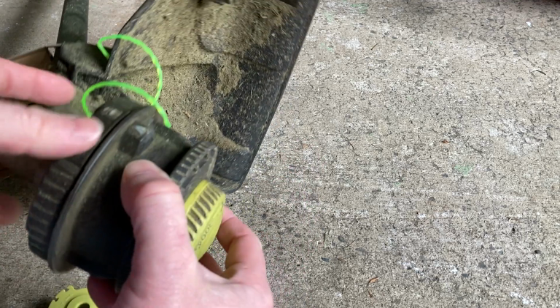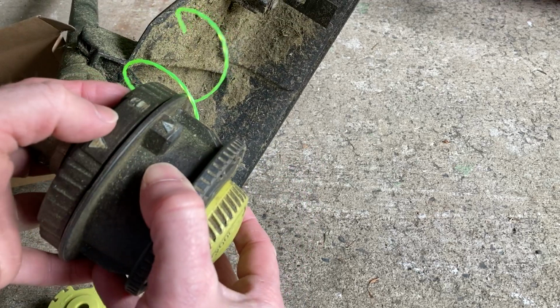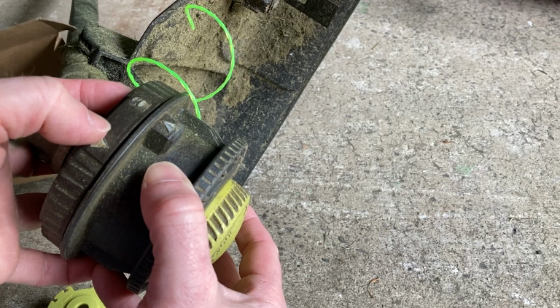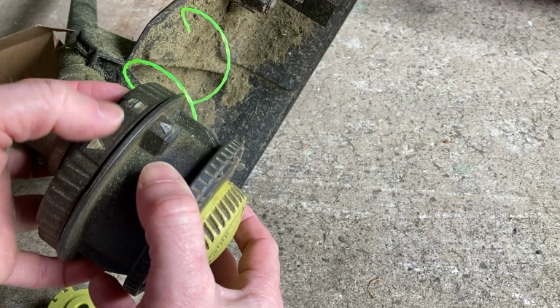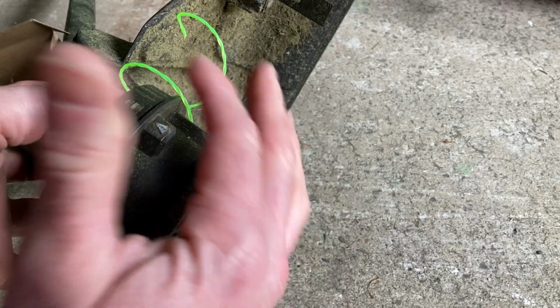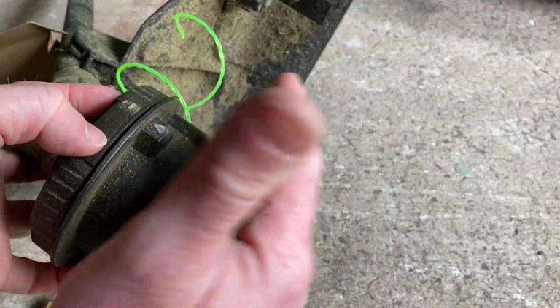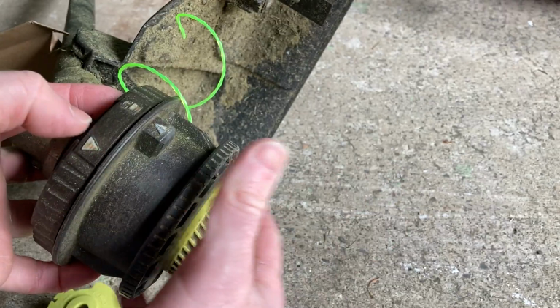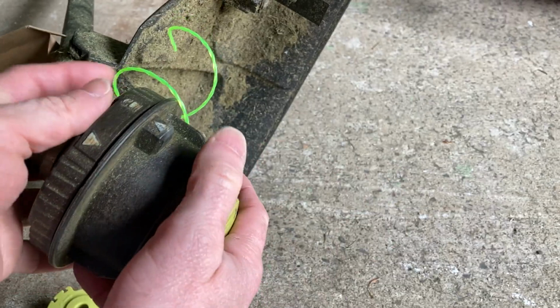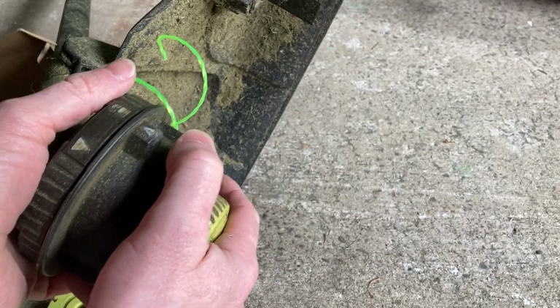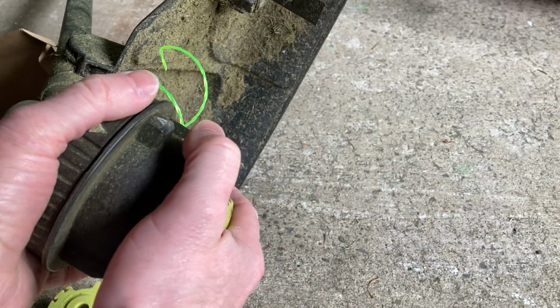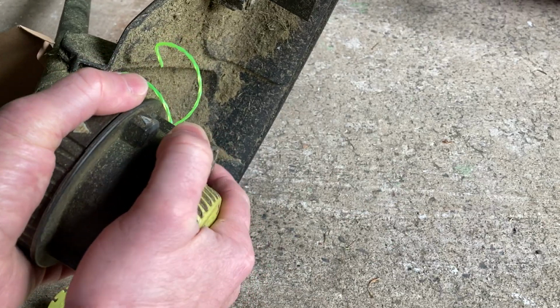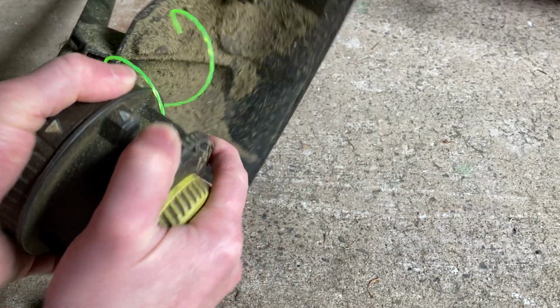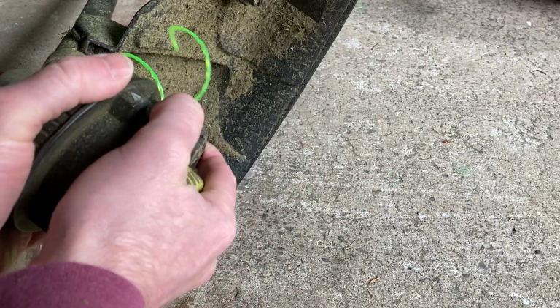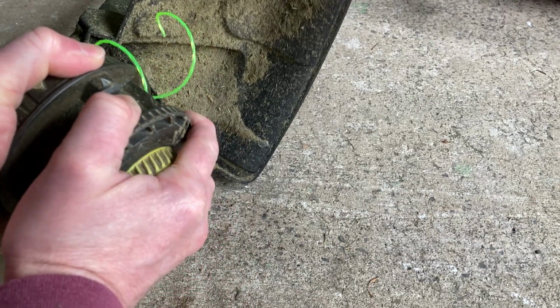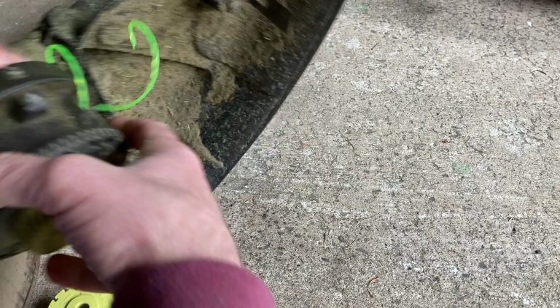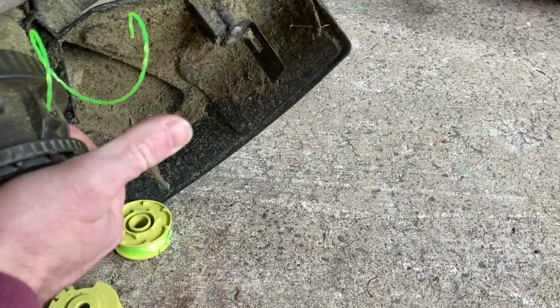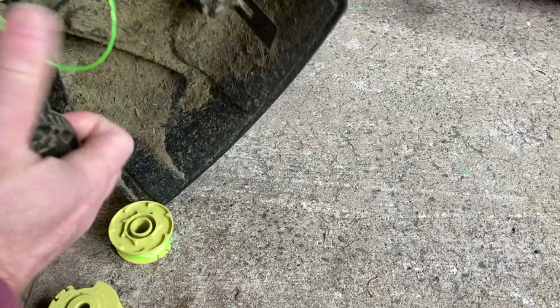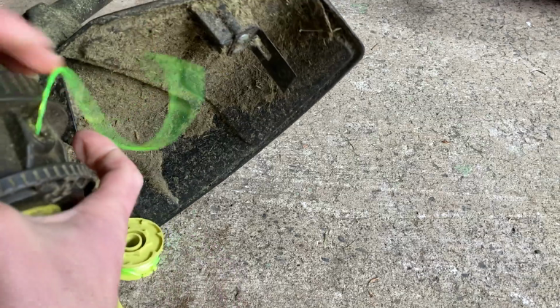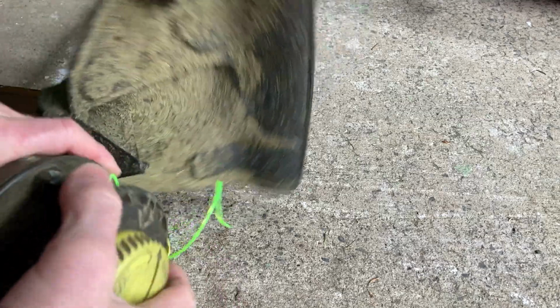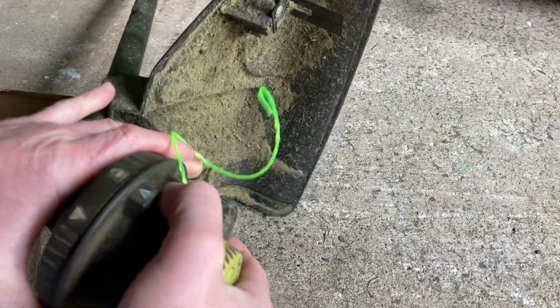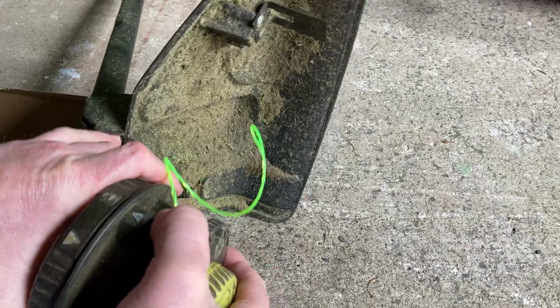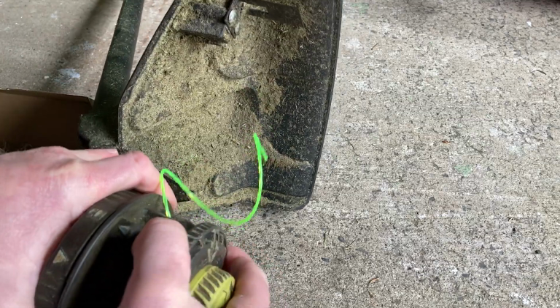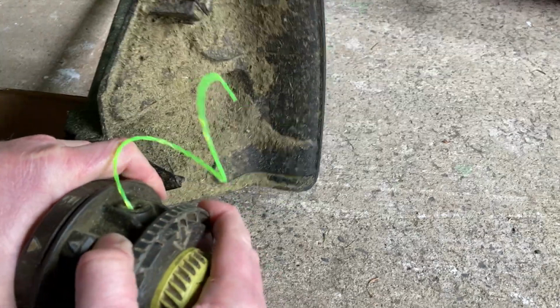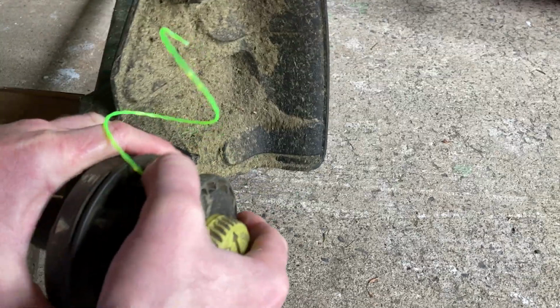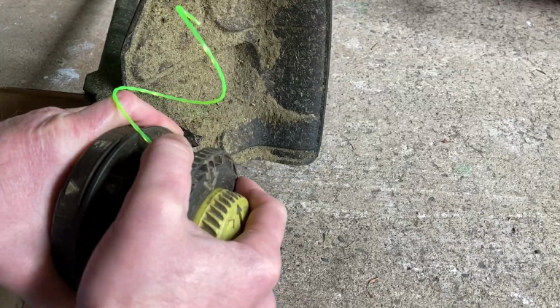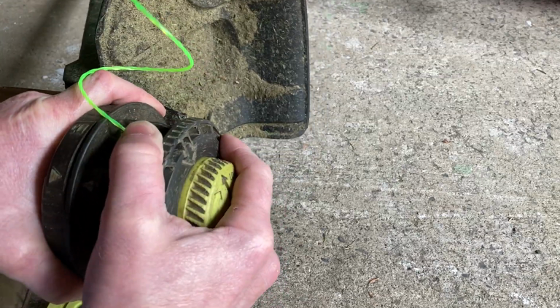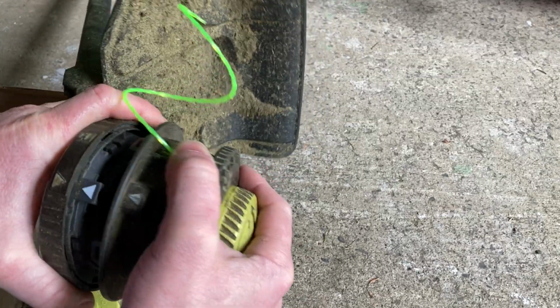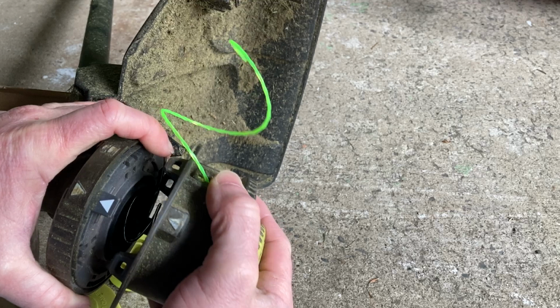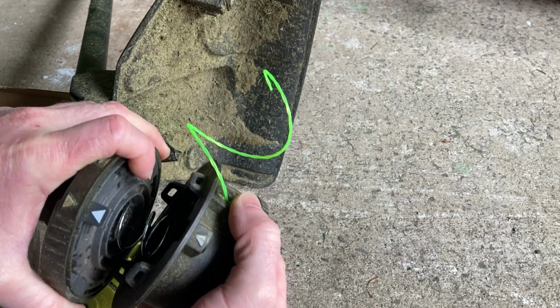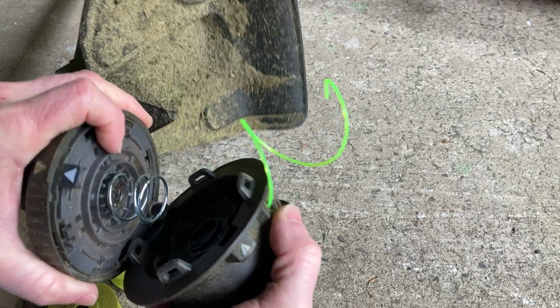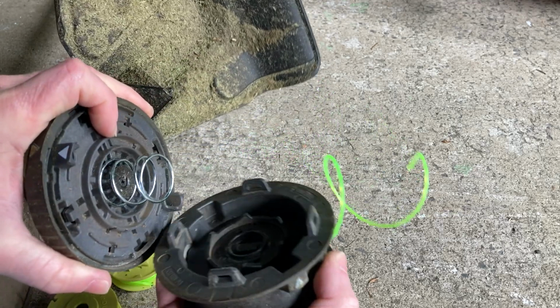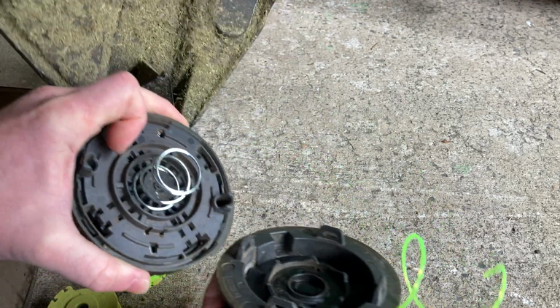This particular trimmer — this will depend on your trimmer — has a lock, so you have to unlock it. You basically have to turn it quite hard to get it to unlock. Once you unlock it, it does that.